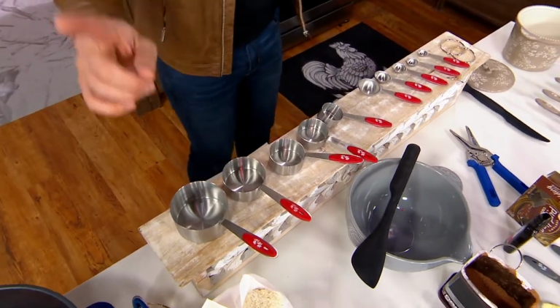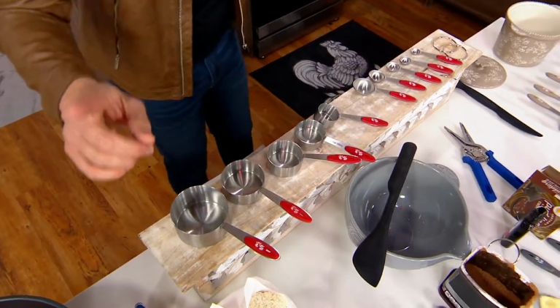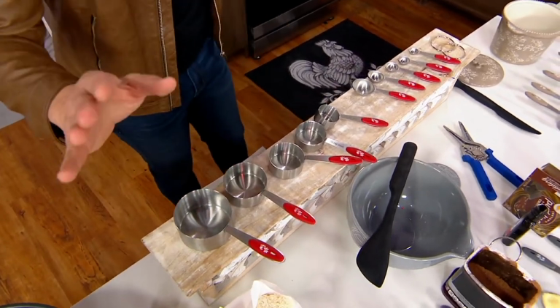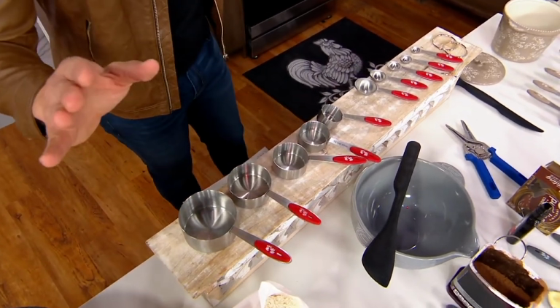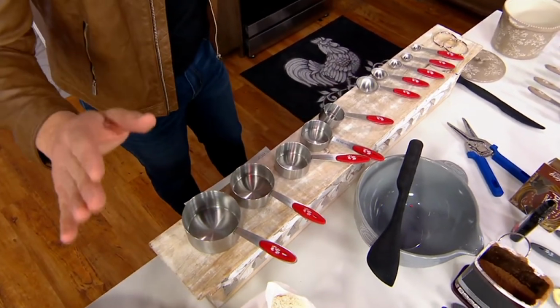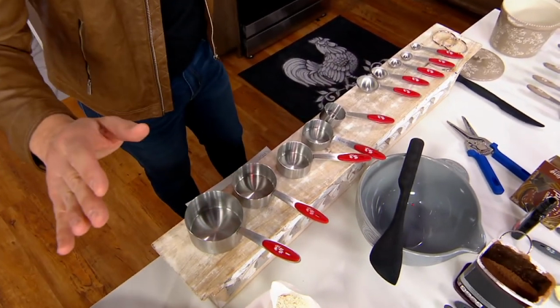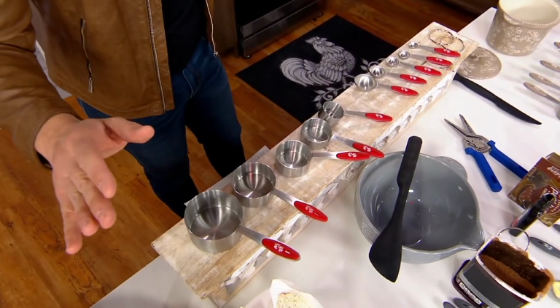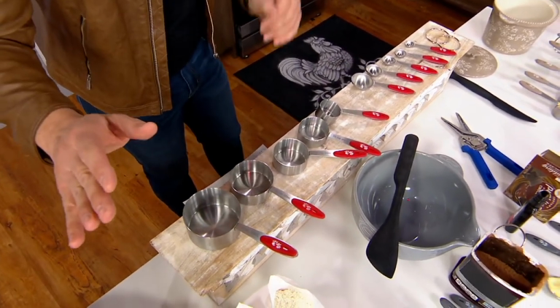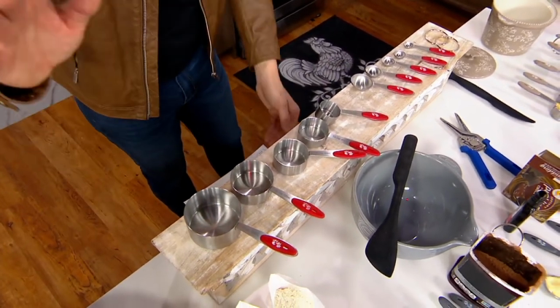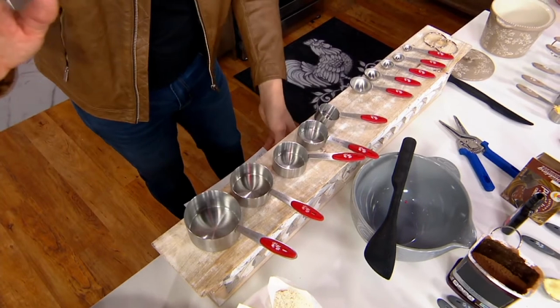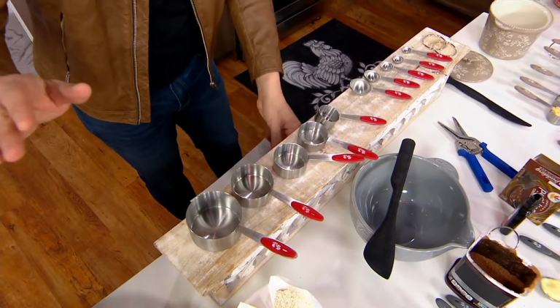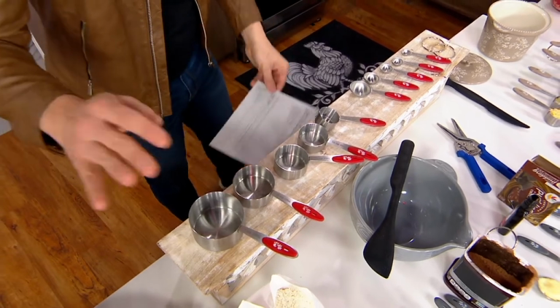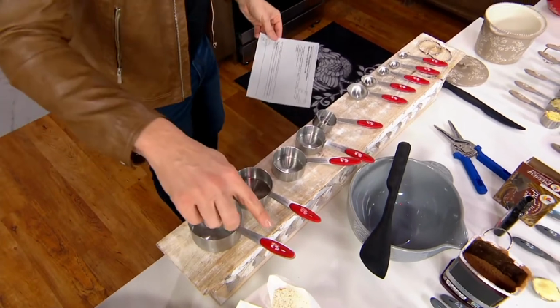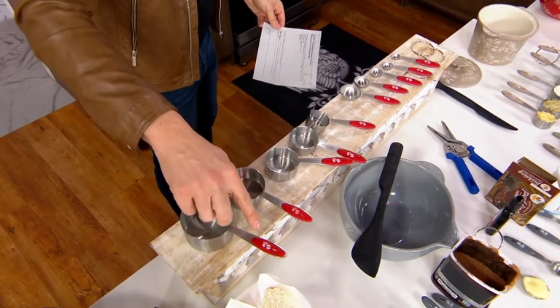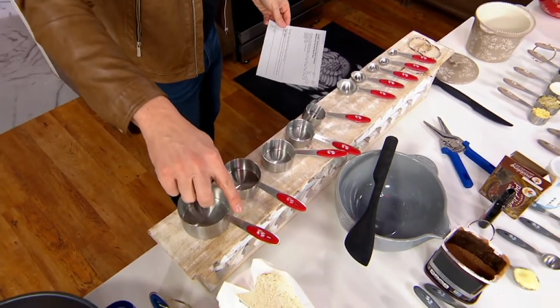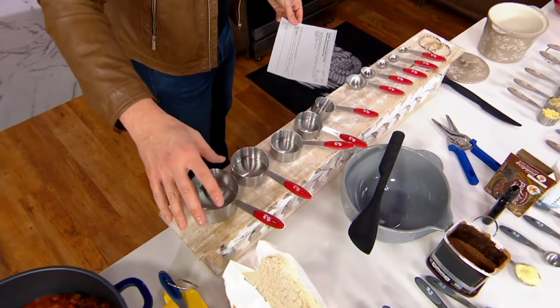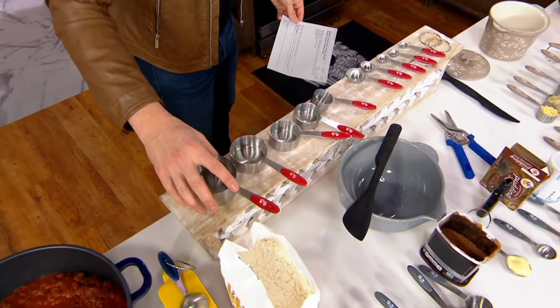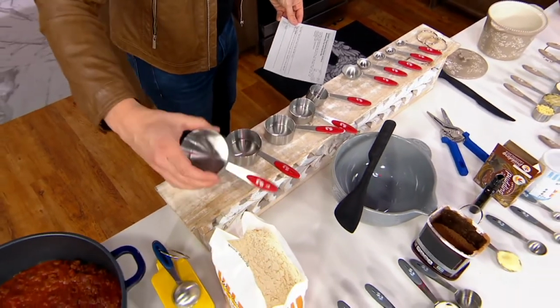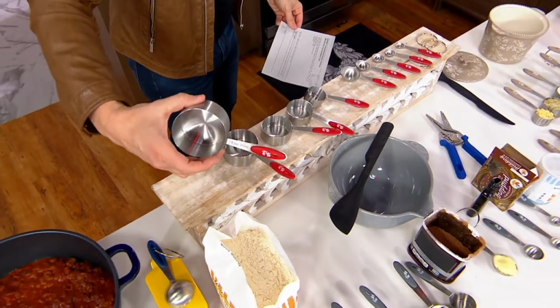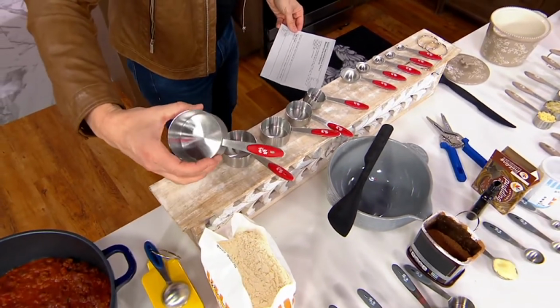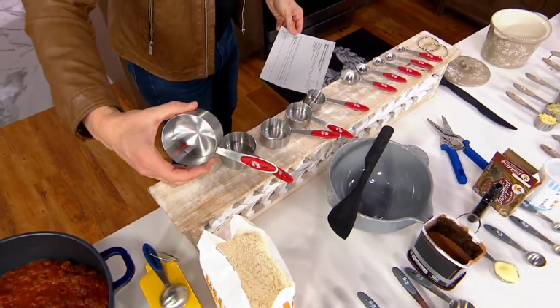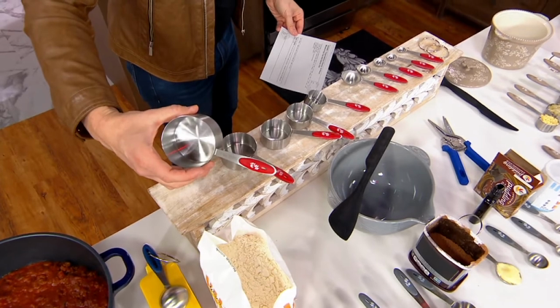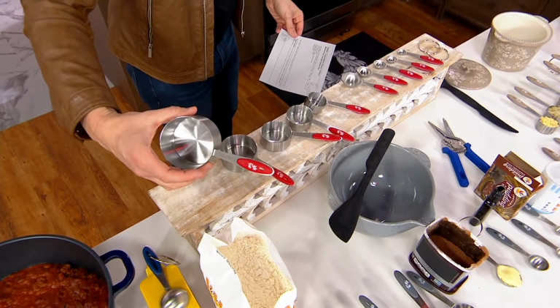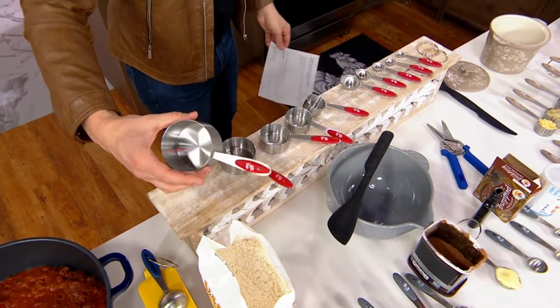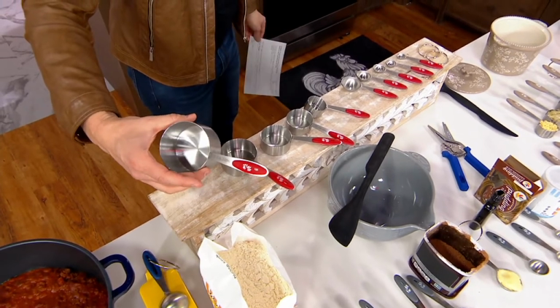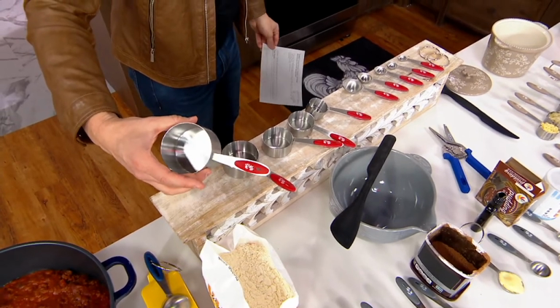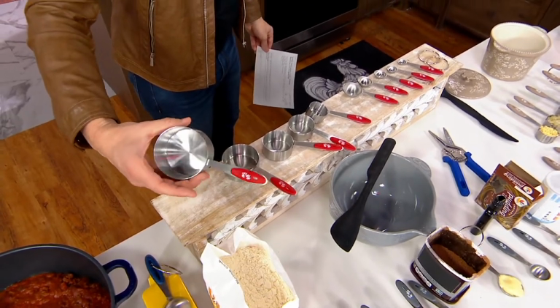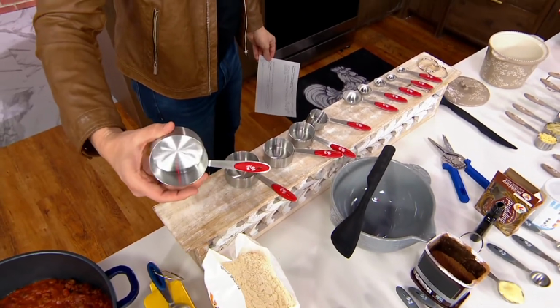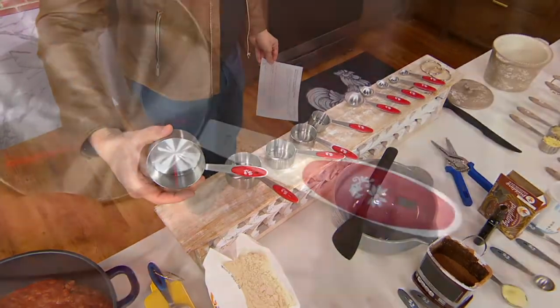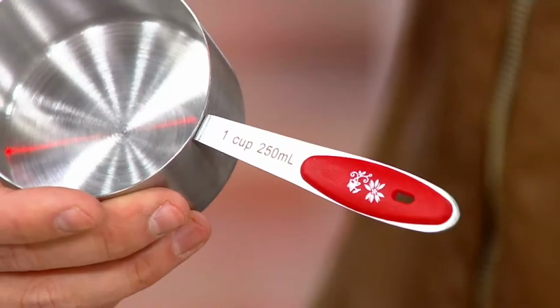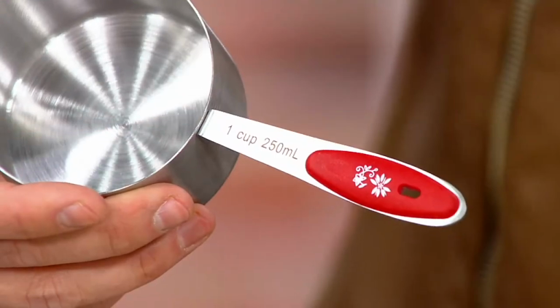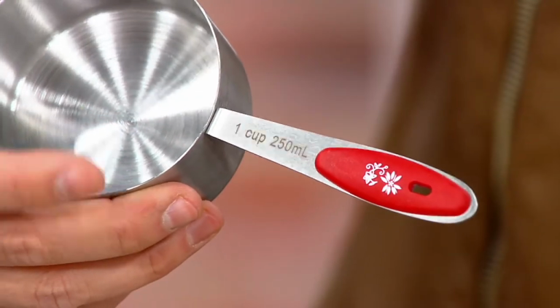I want to let you know right away, there are not a lot of these to go around. We have four colors to choose from — you have red right over here. In the red, I have fewer than 850 to go around in each one of these choices. So if you want them, please don't wait.